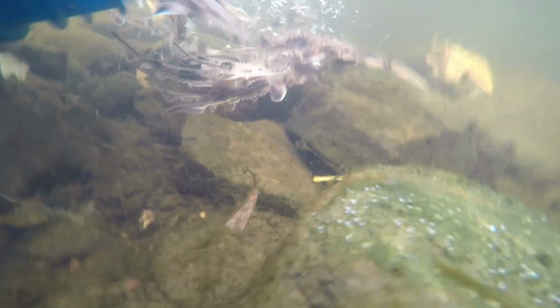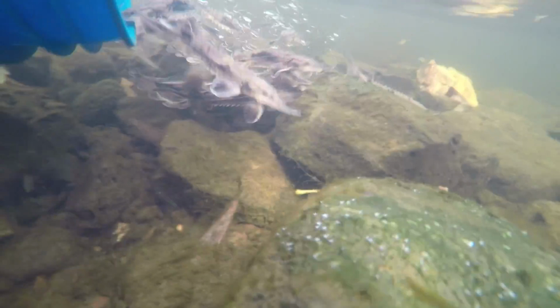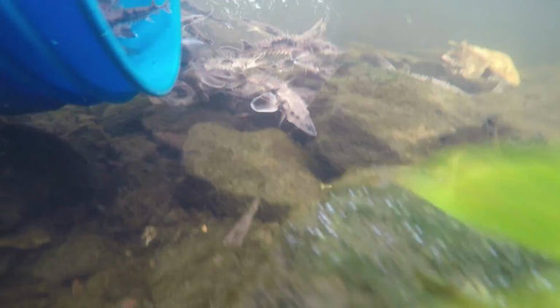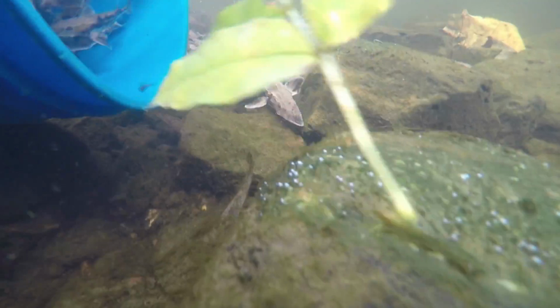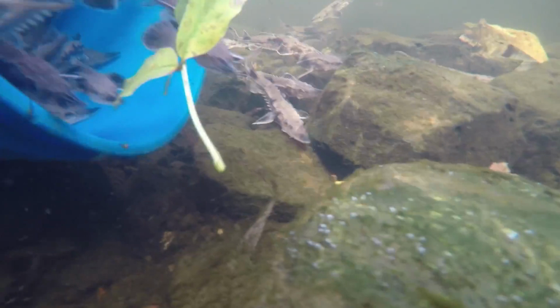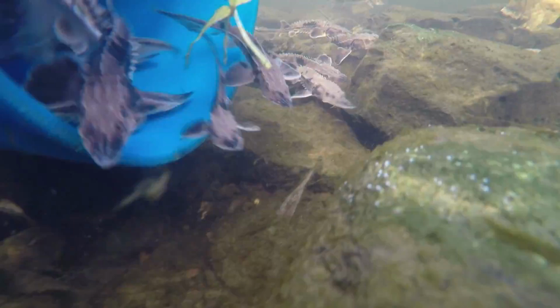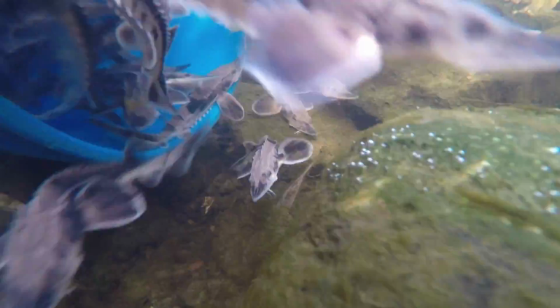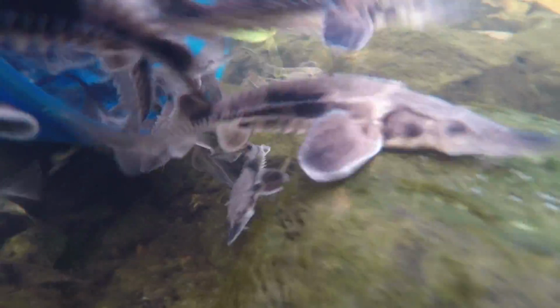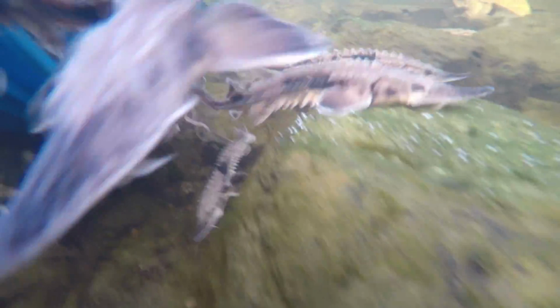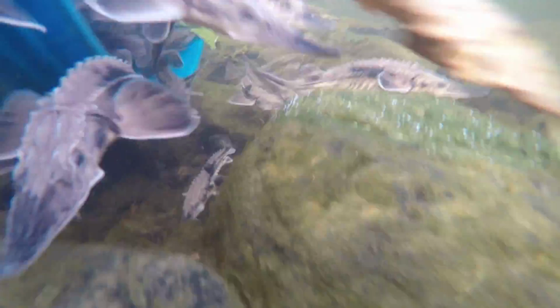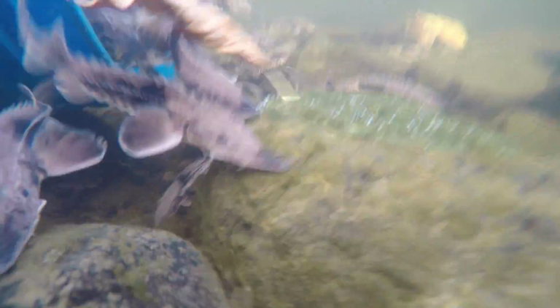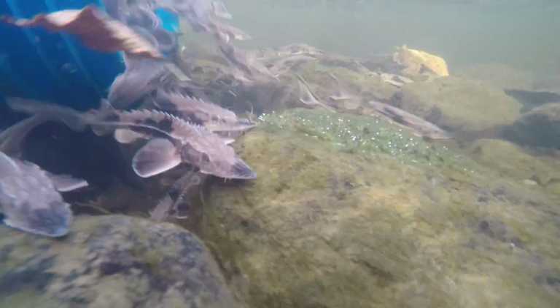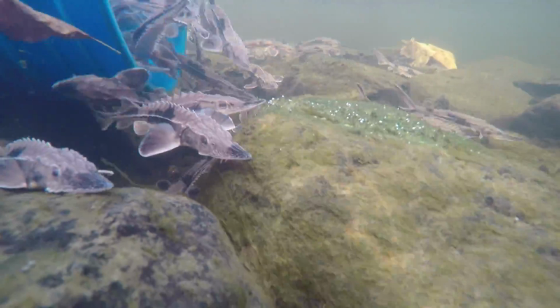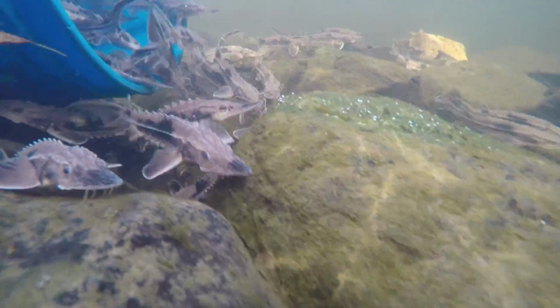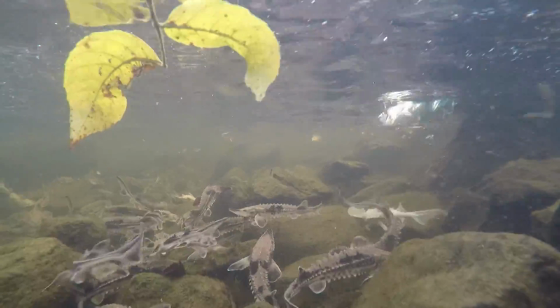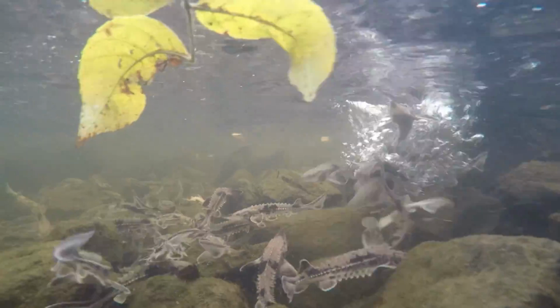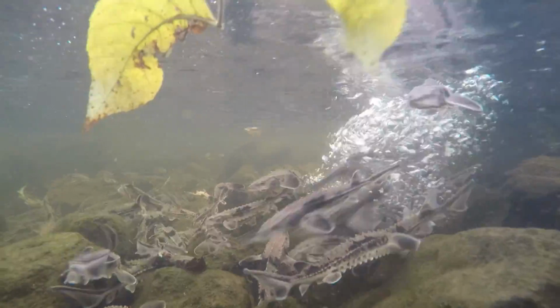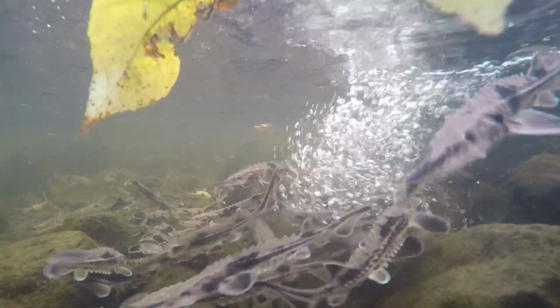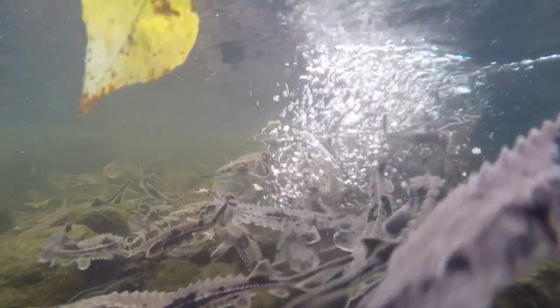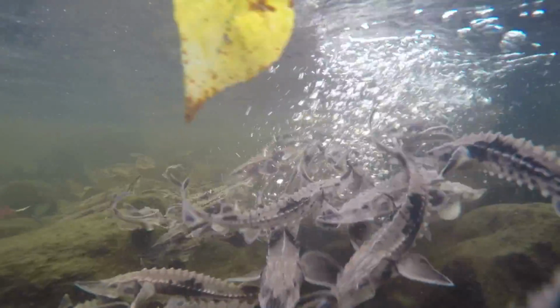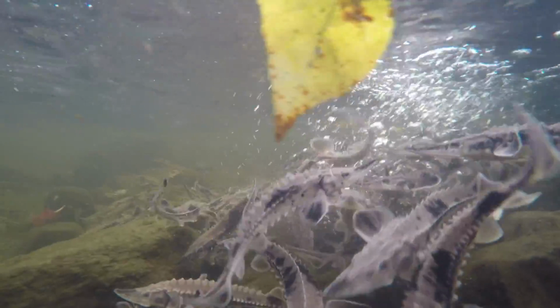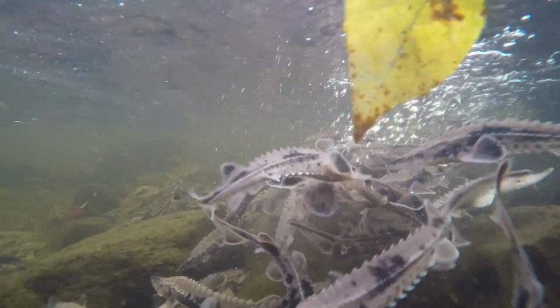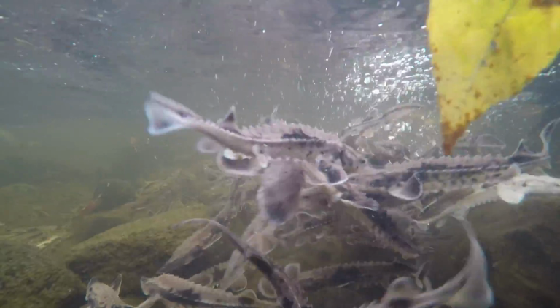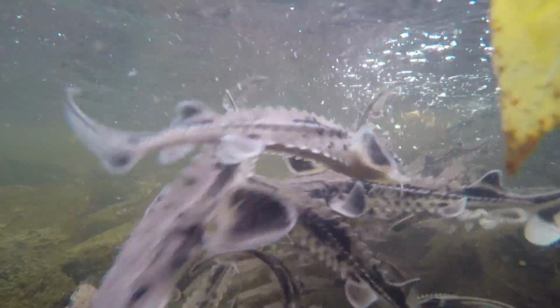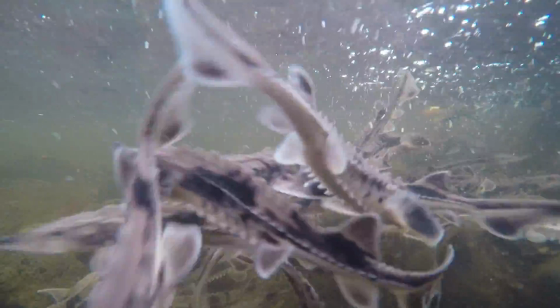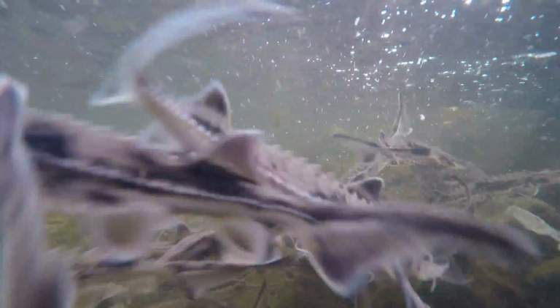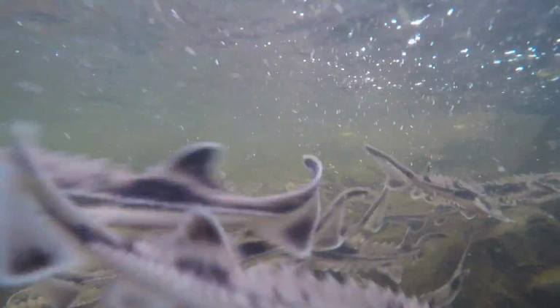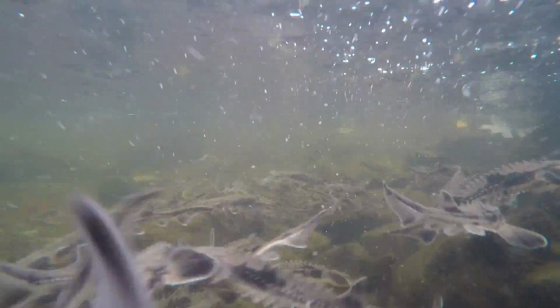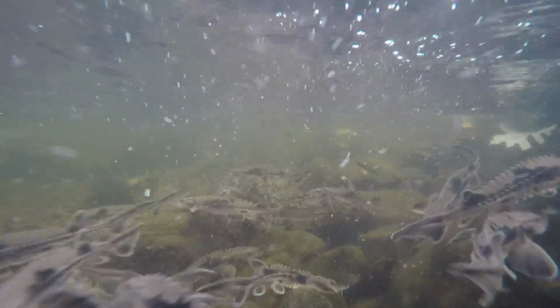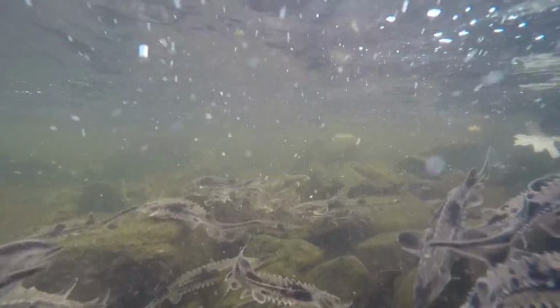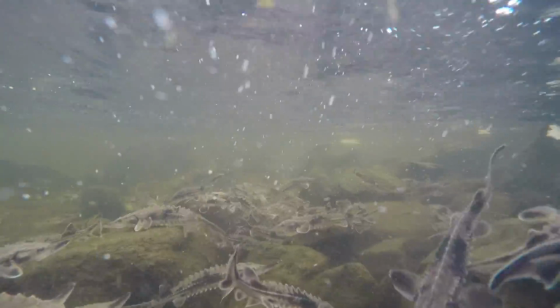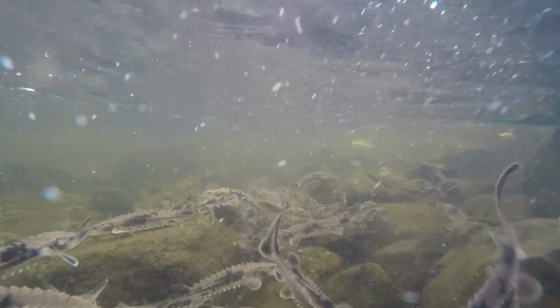DEC and our partners have been working toward restoring Lake Sturgeon since 1992. One of the restoration techniques we use is stocking fish into locations where sturgeon were previously found.